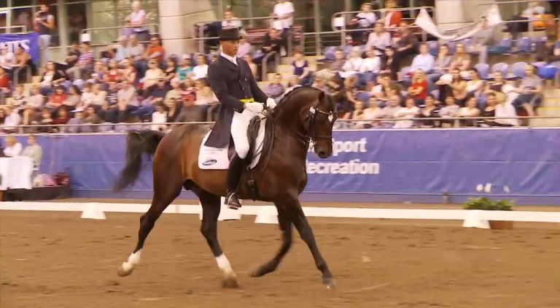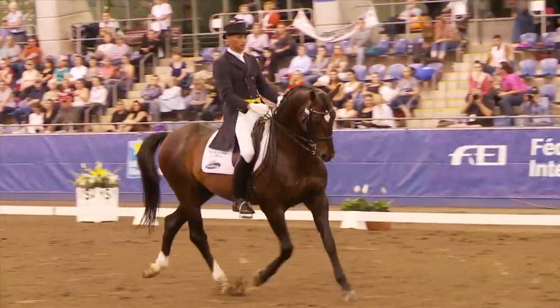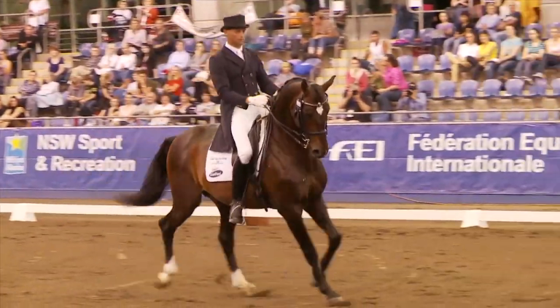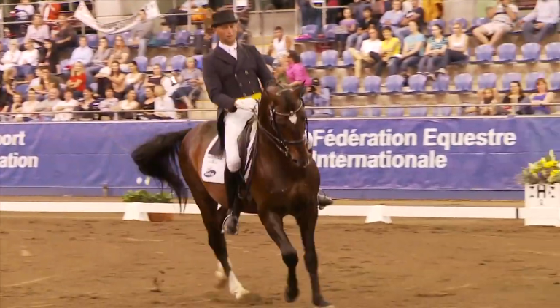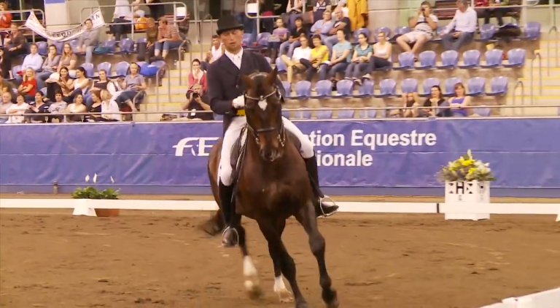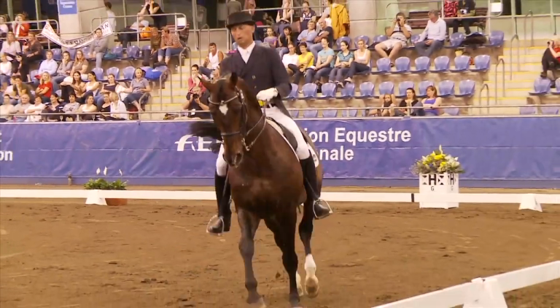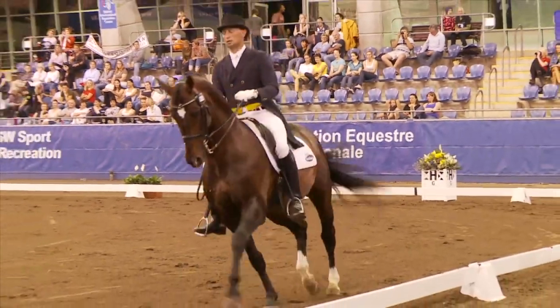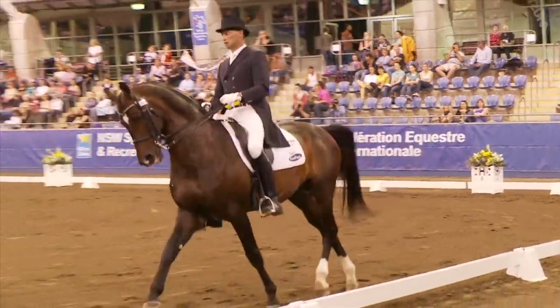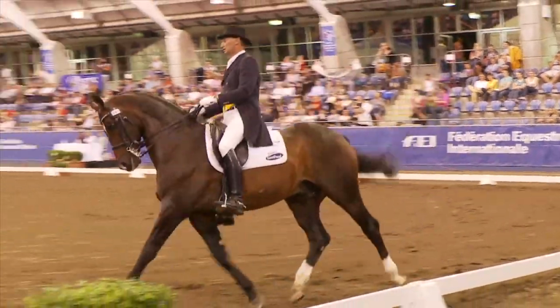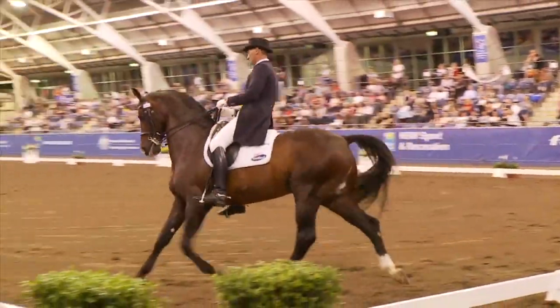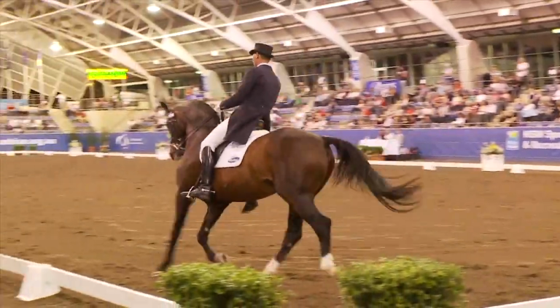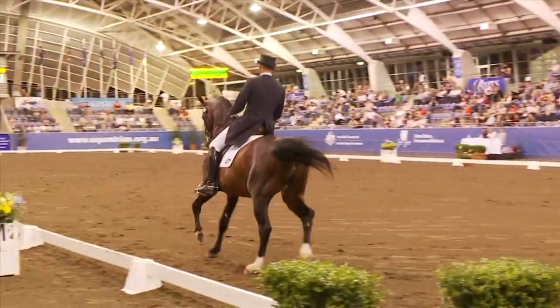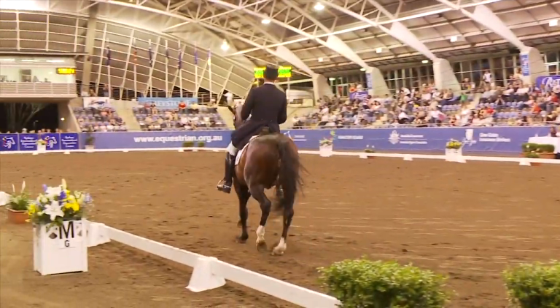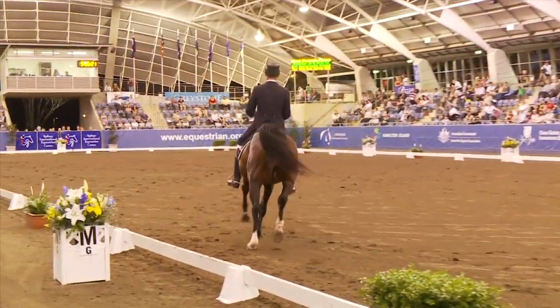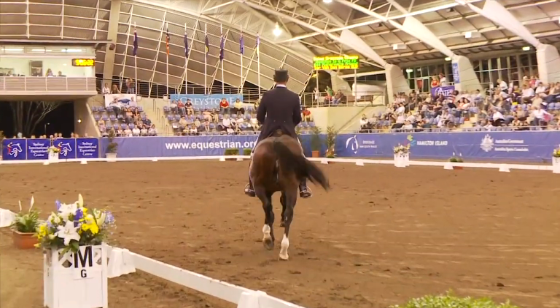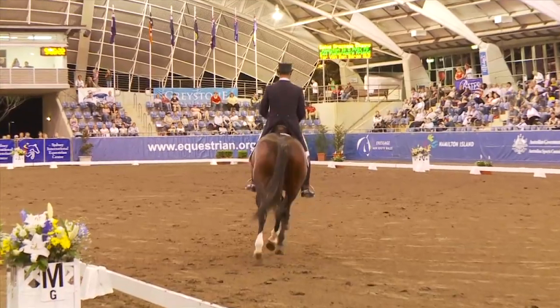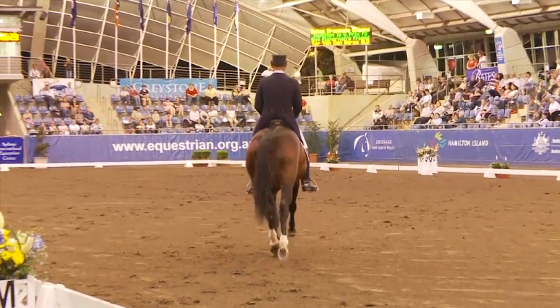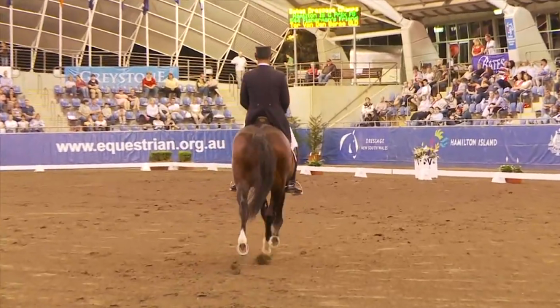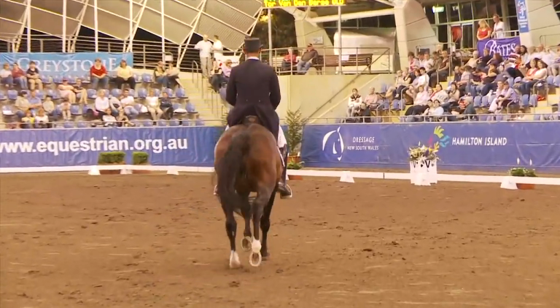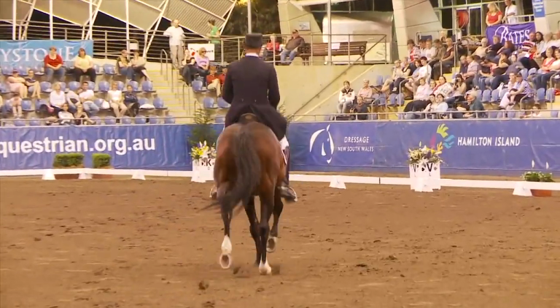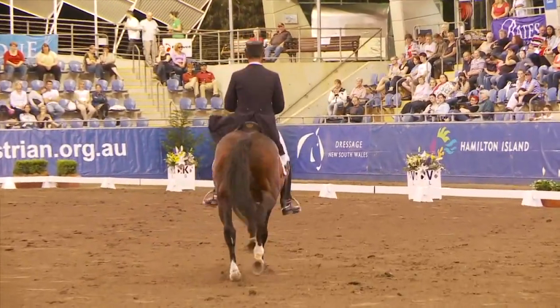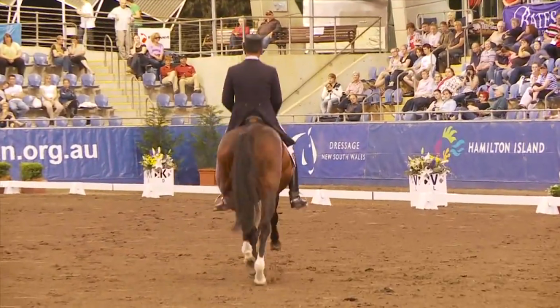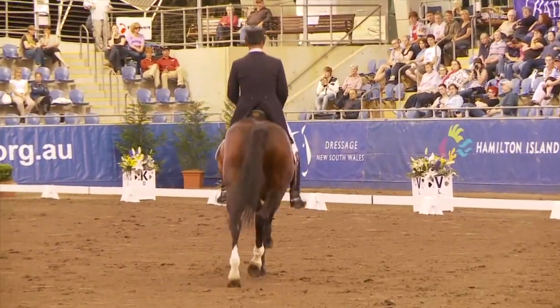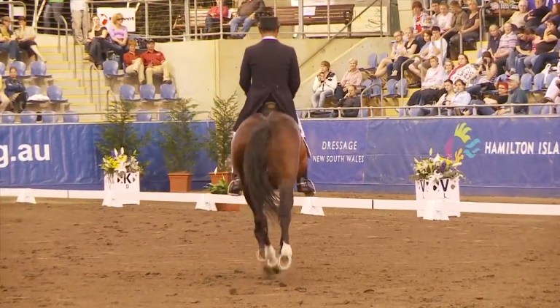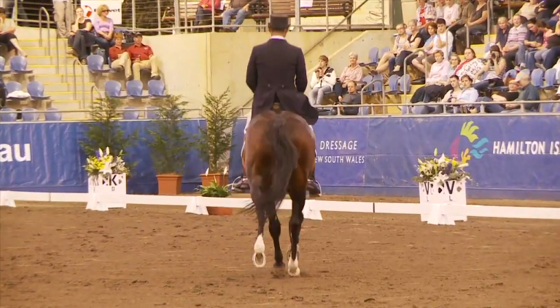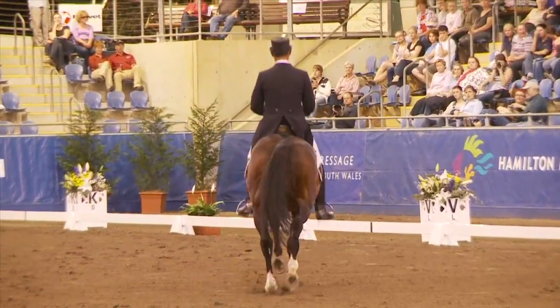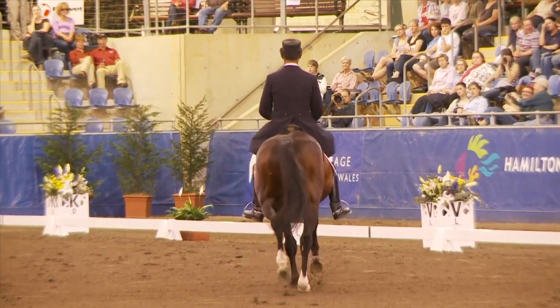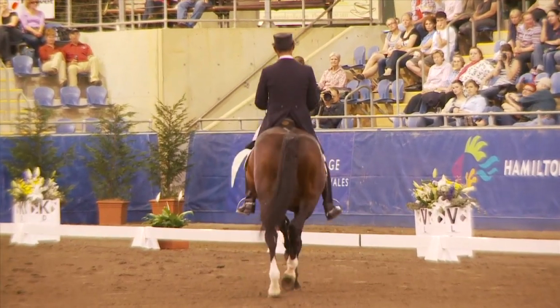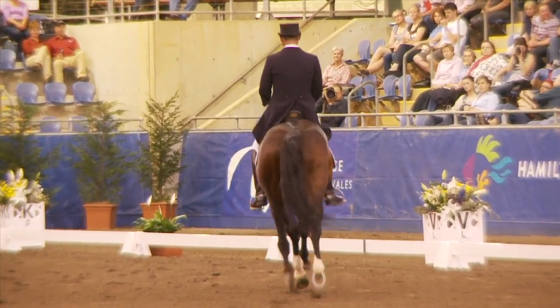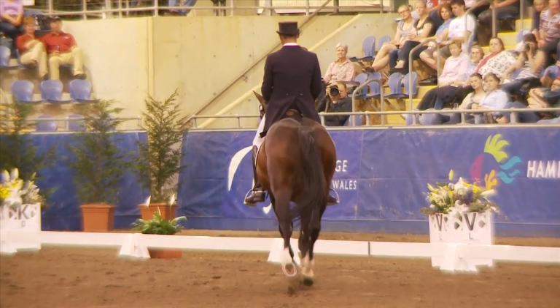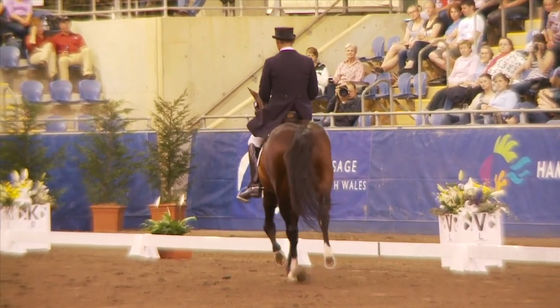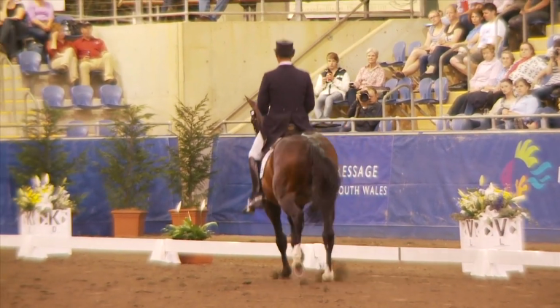The trot half passes. Horse a little short in the neck, and not easy for tour with this less experienced Grand Prix horse to keep absolutely with the rhythm.